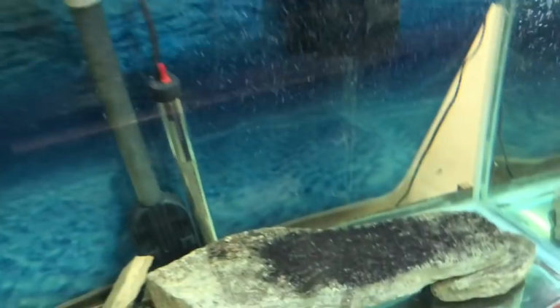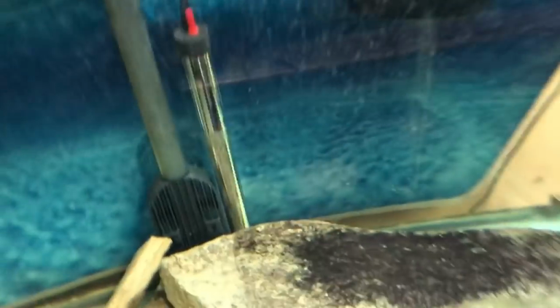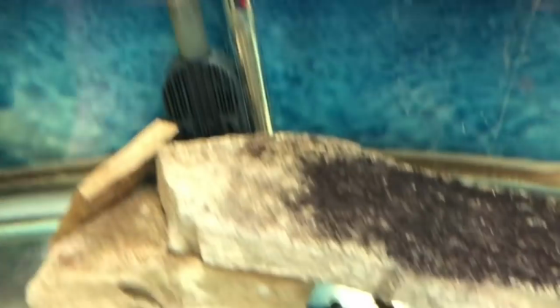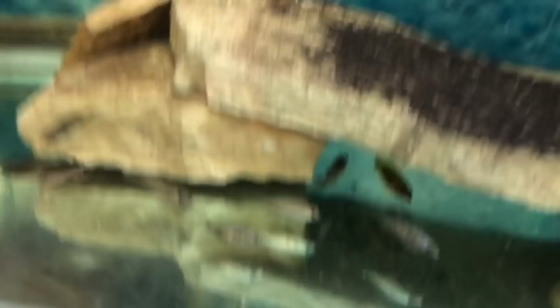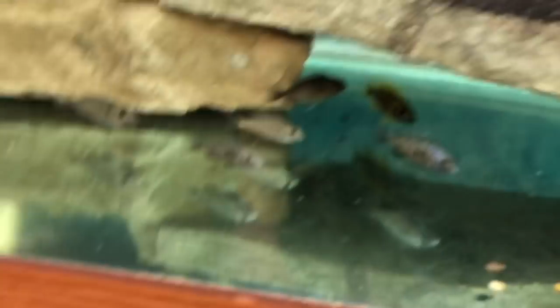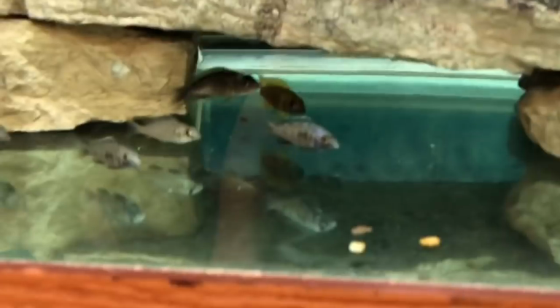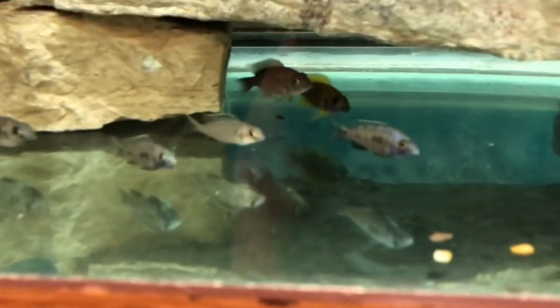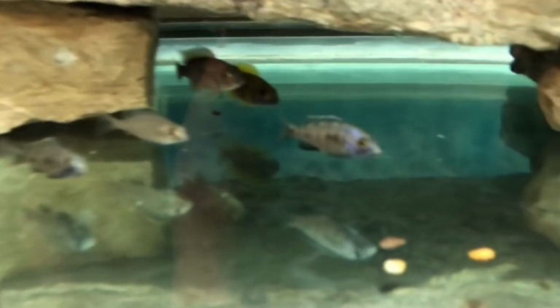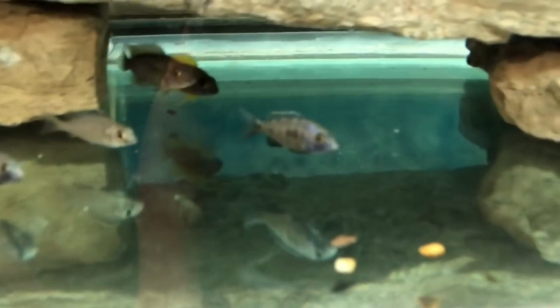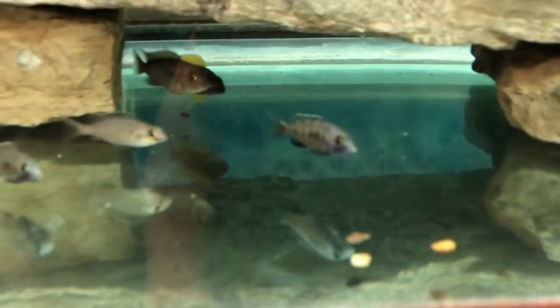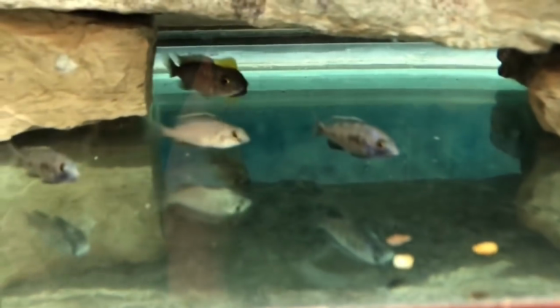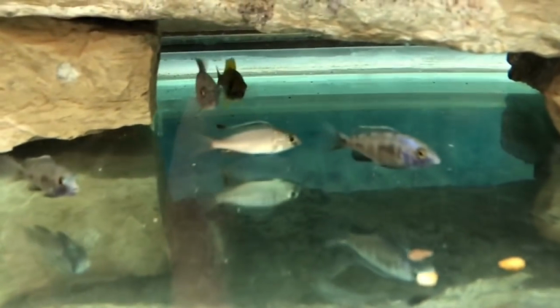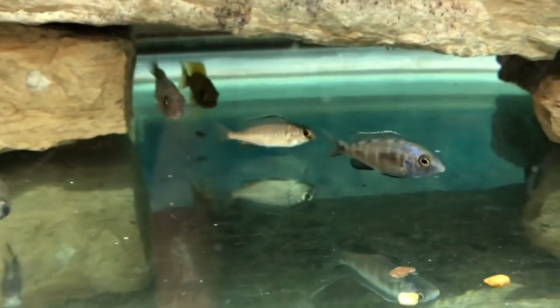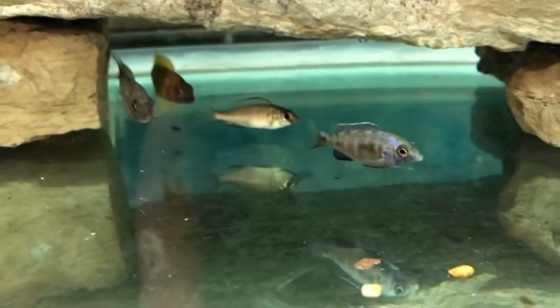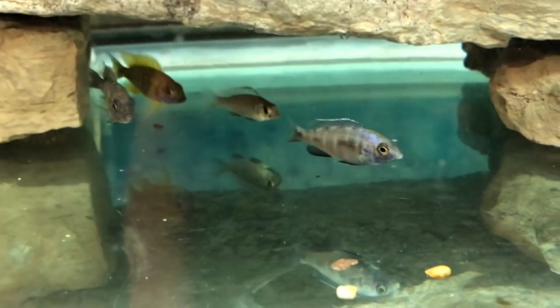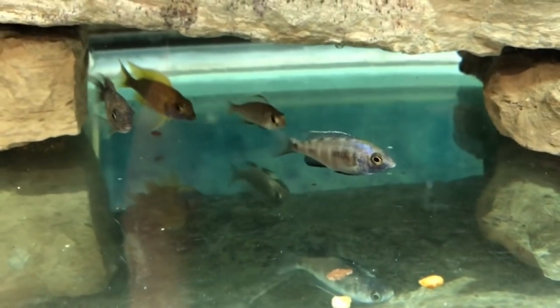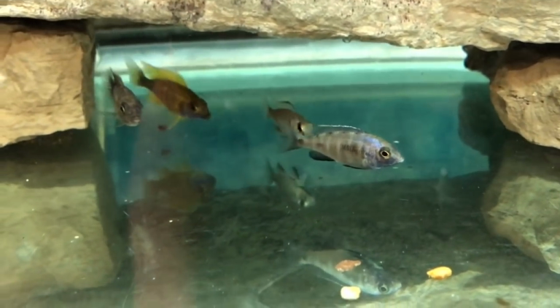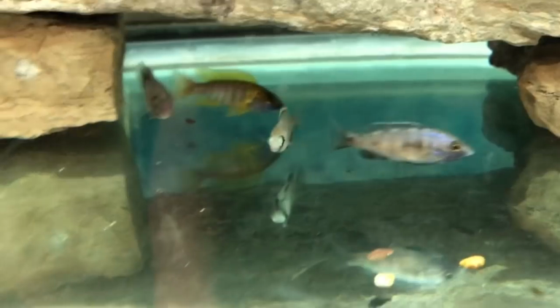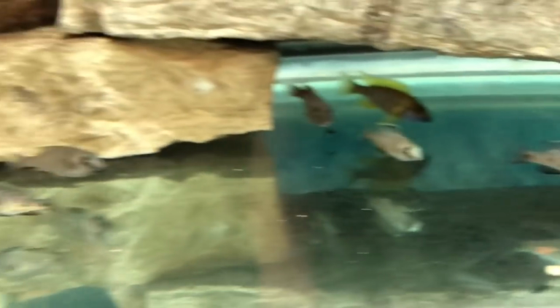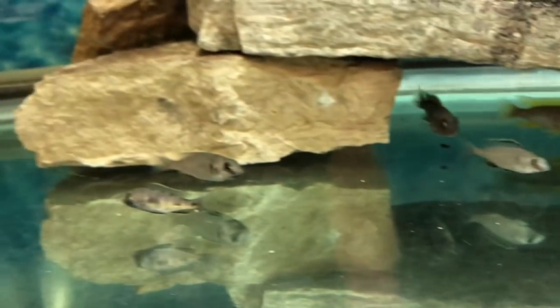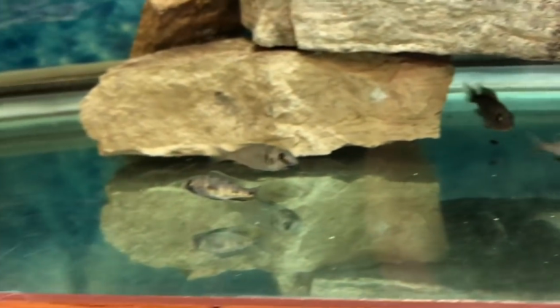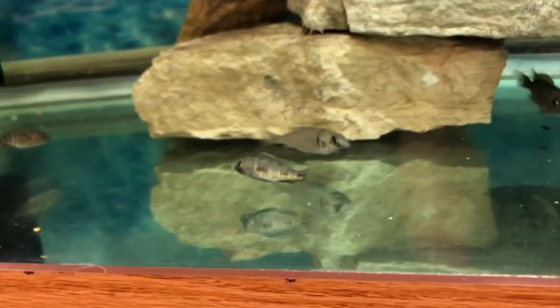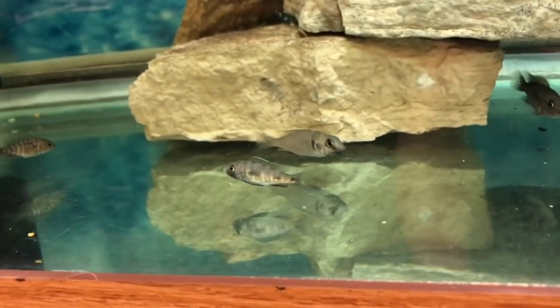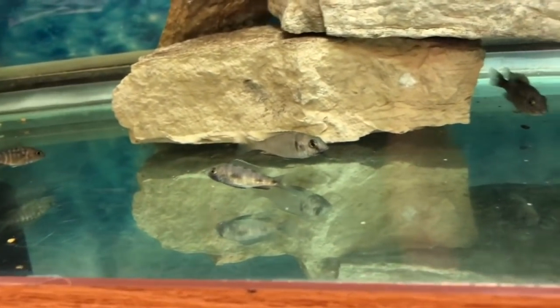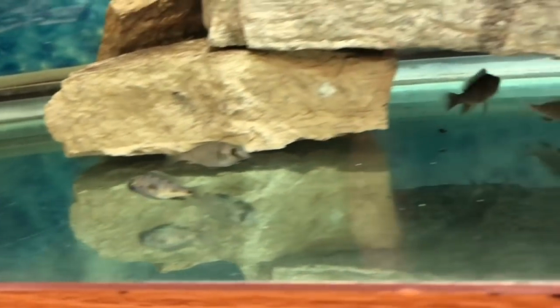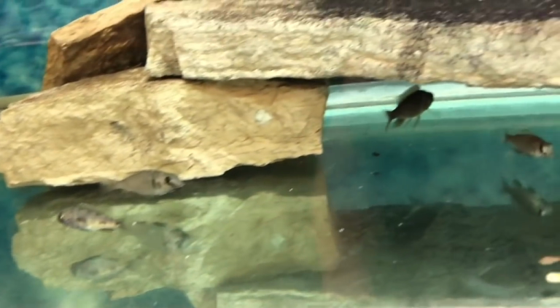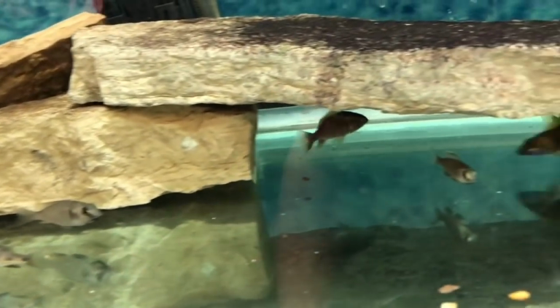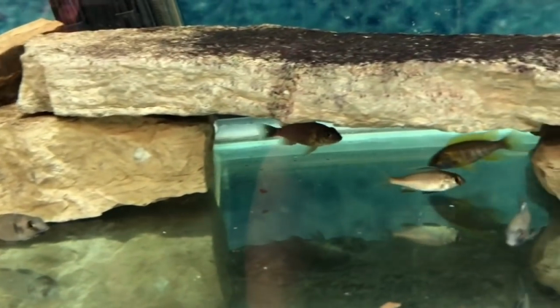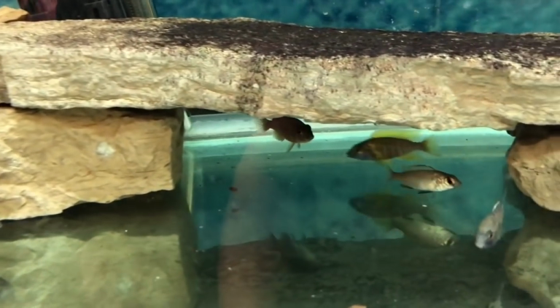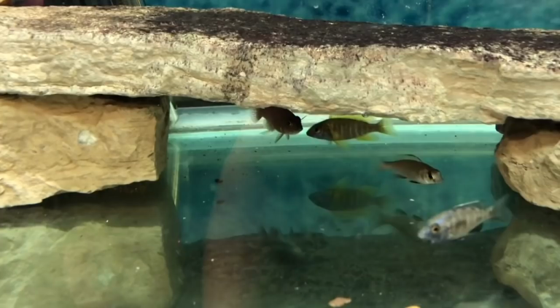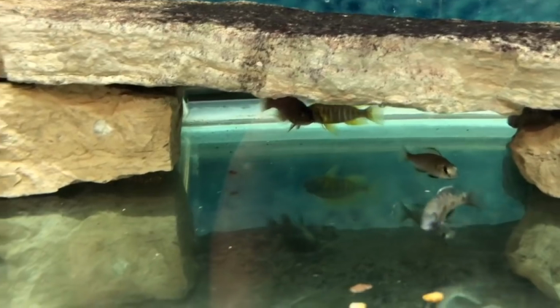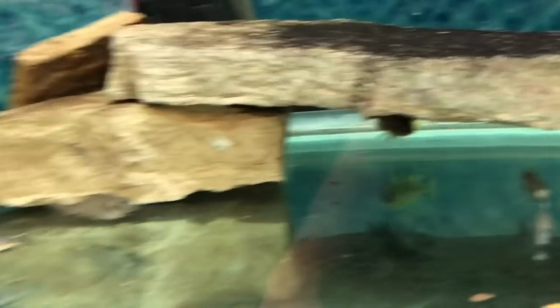We've also got some Placidichromis mandoka white lips - two of the big ones that I believe are males at about an inch and a half. The rest of them are in a tank that I'll show you in a second.